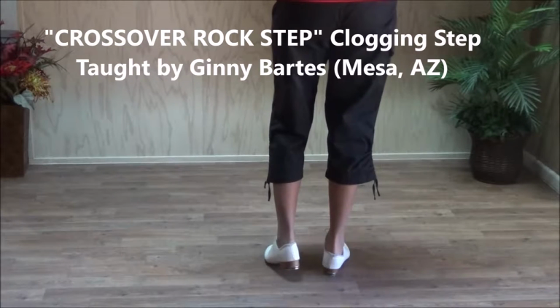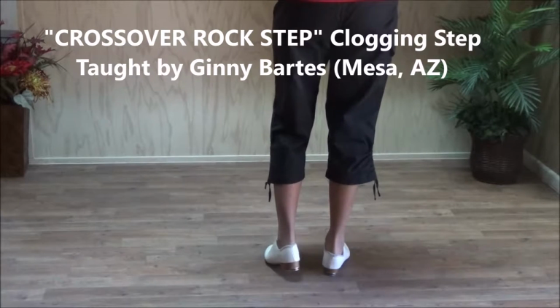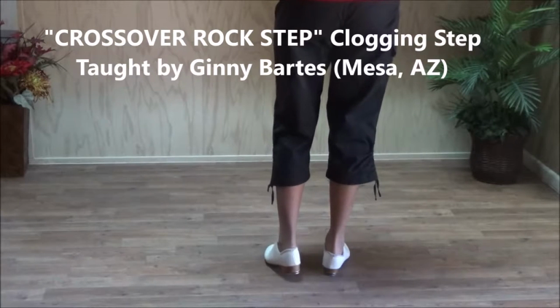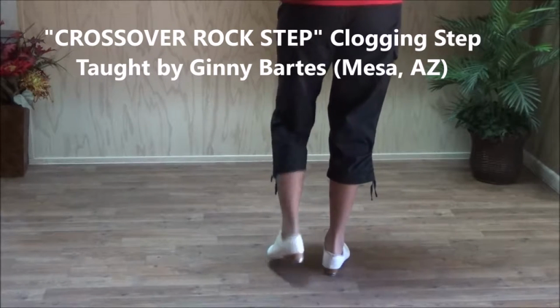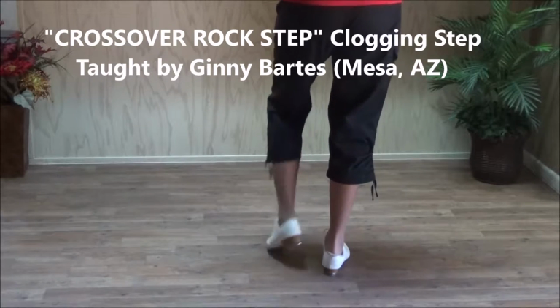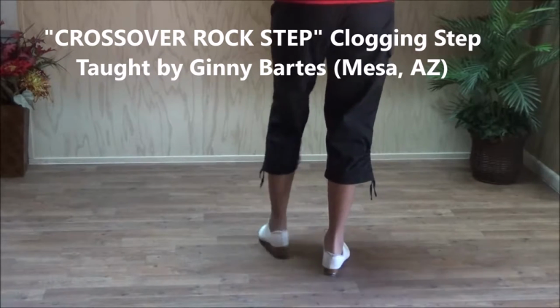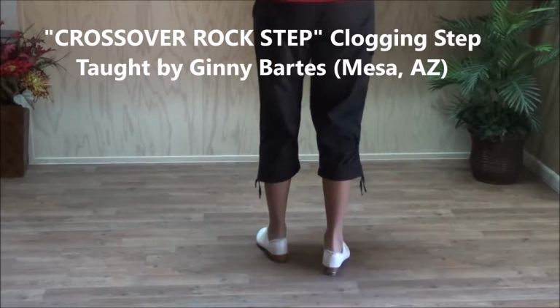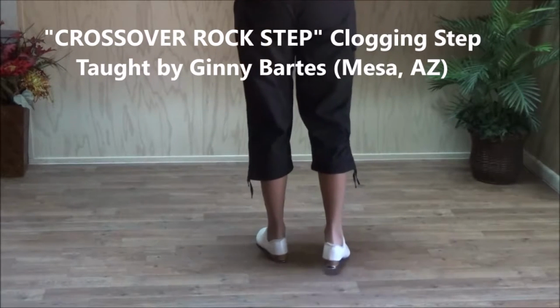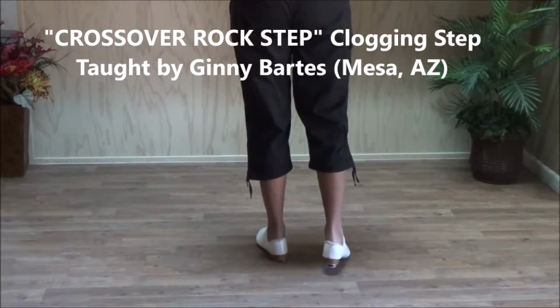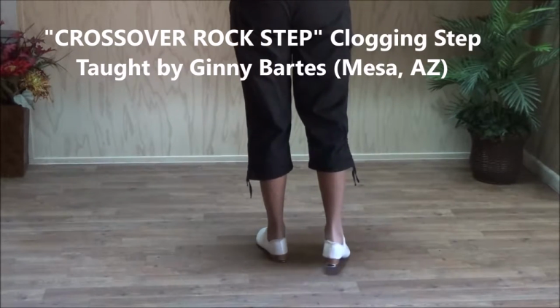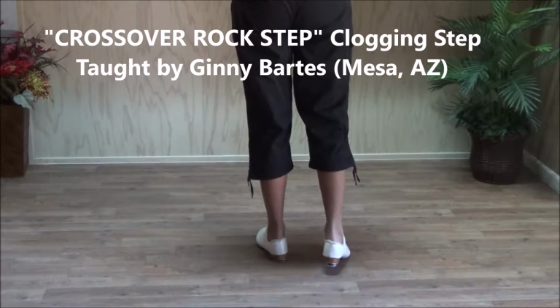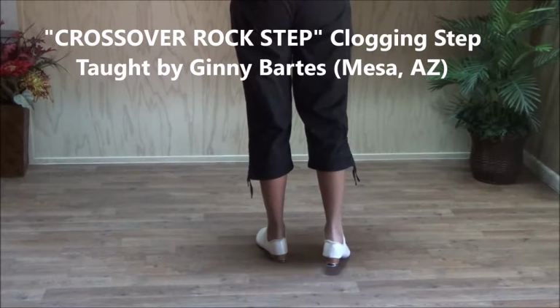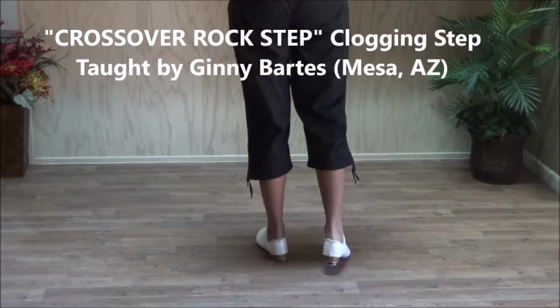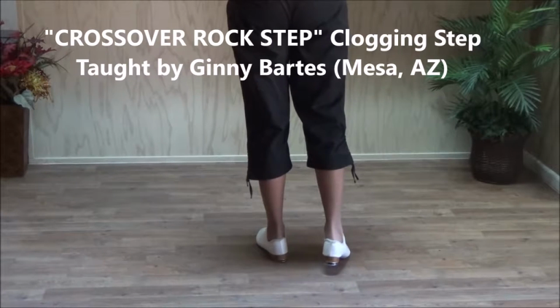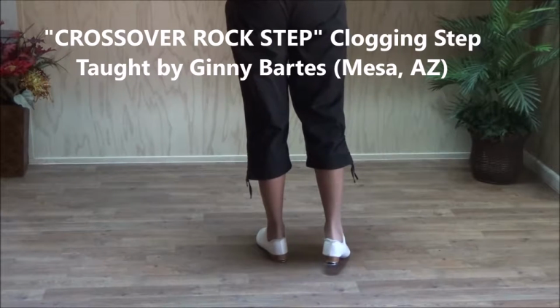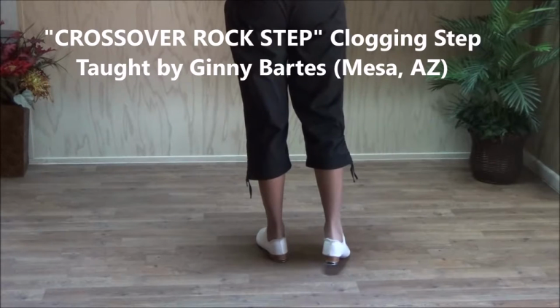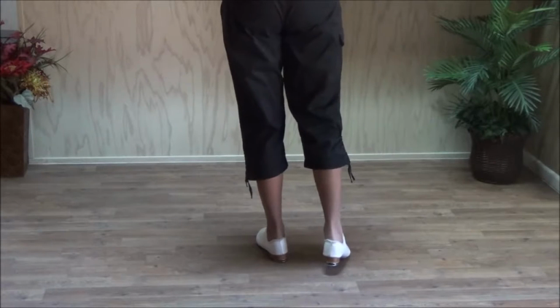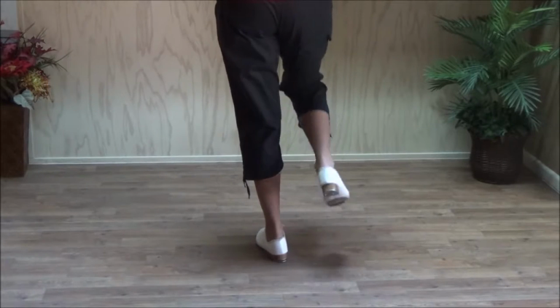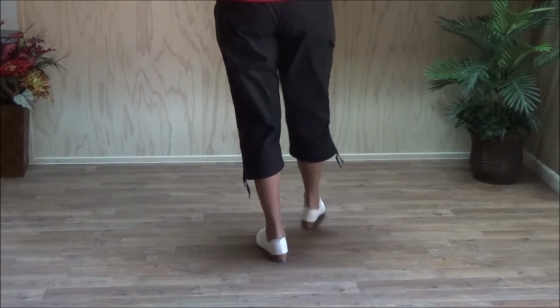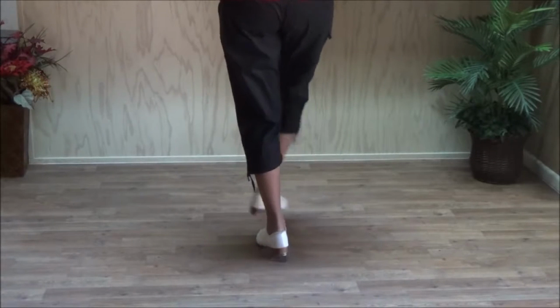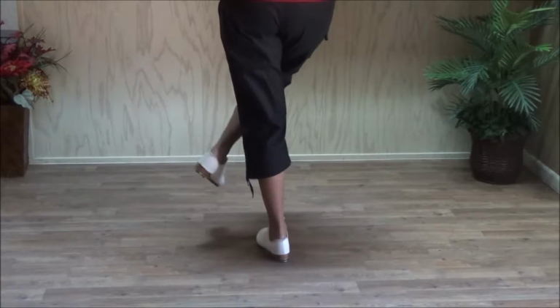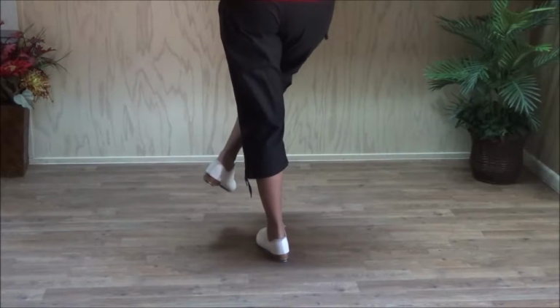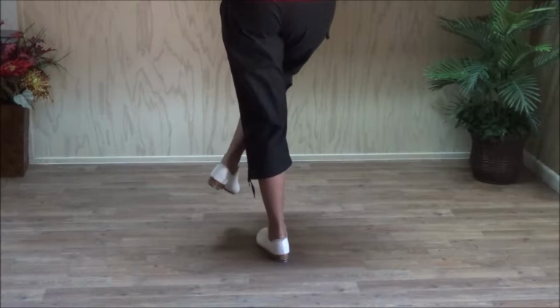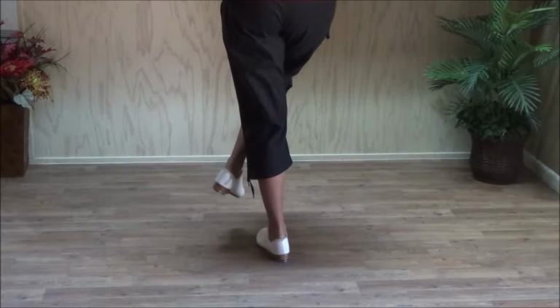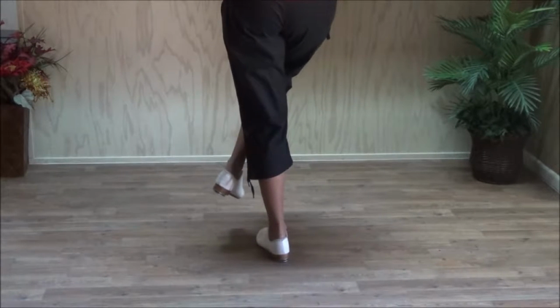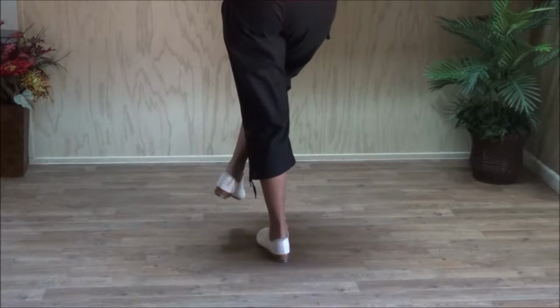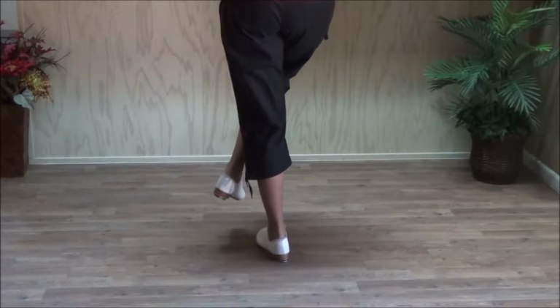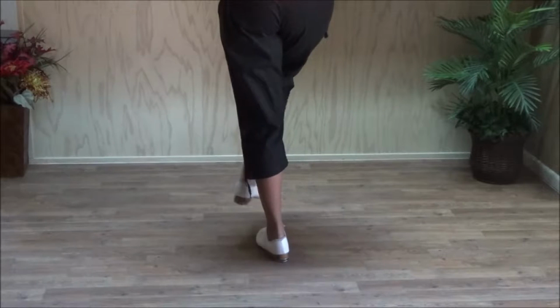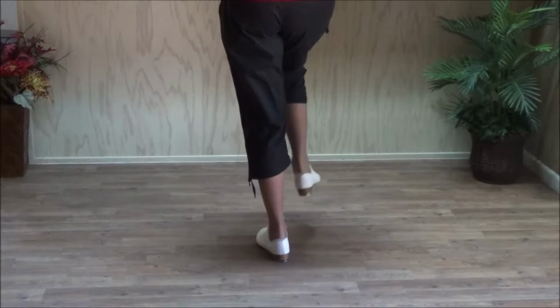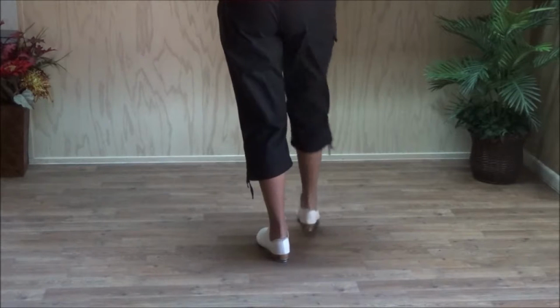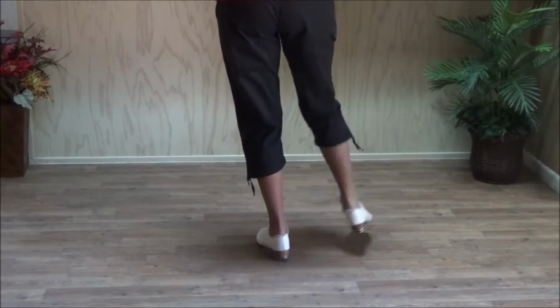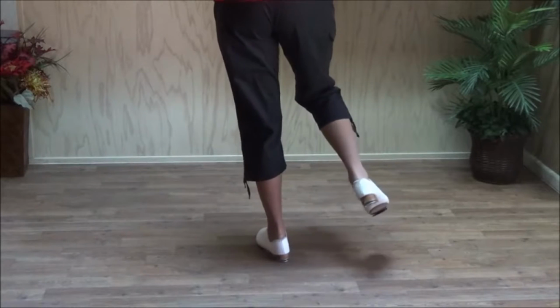You double step with your left. You're going to do a double toe over with your right foot over your left — double toe over — and then double toe out to the side — double toe out.